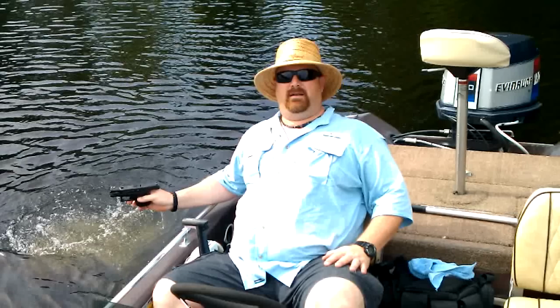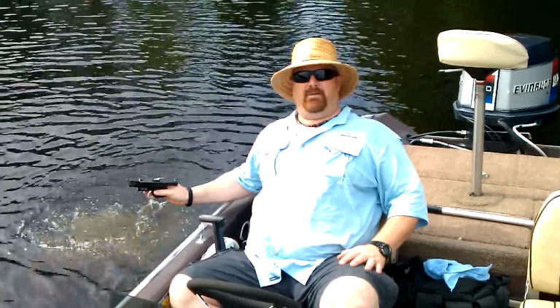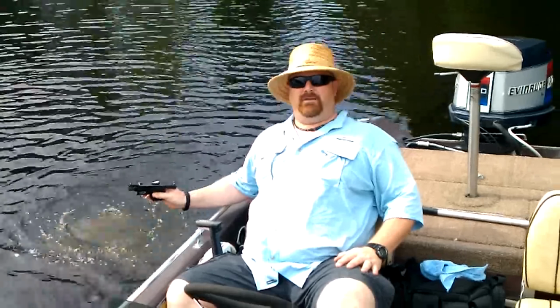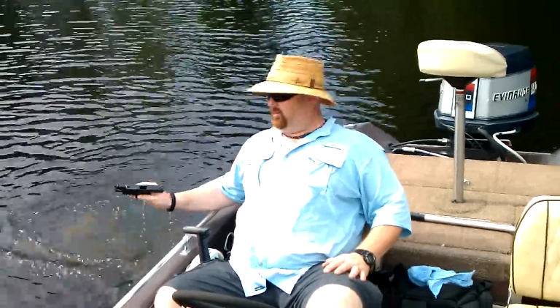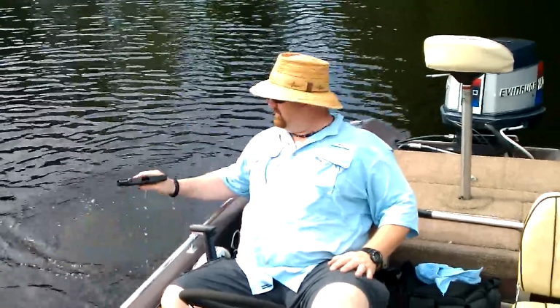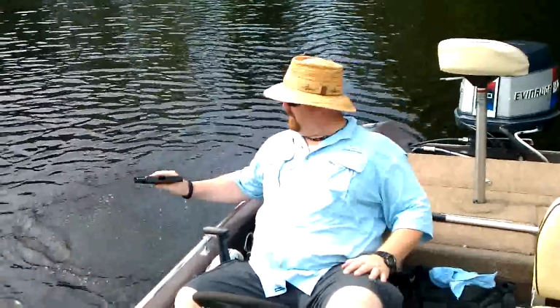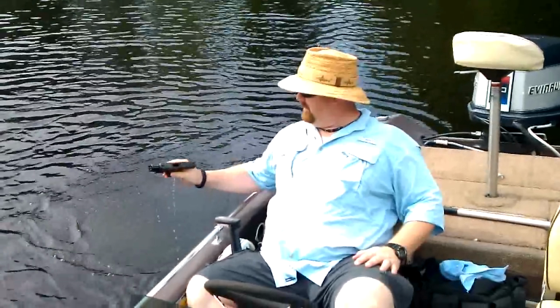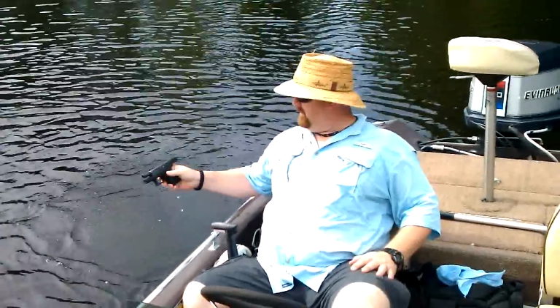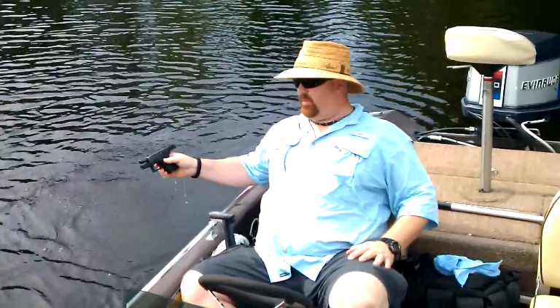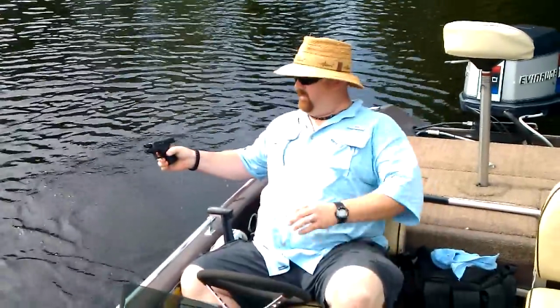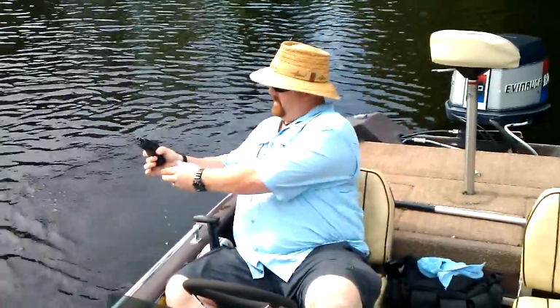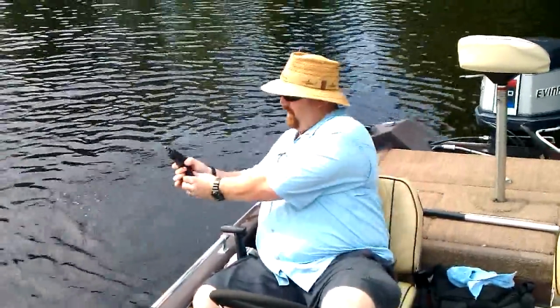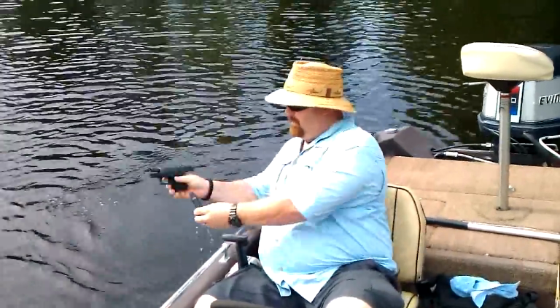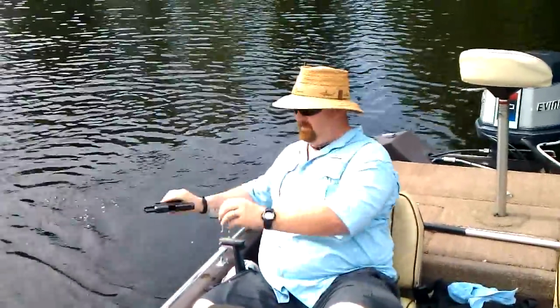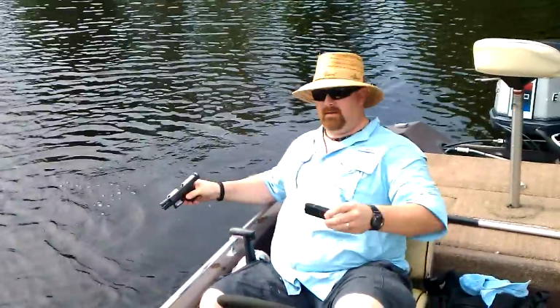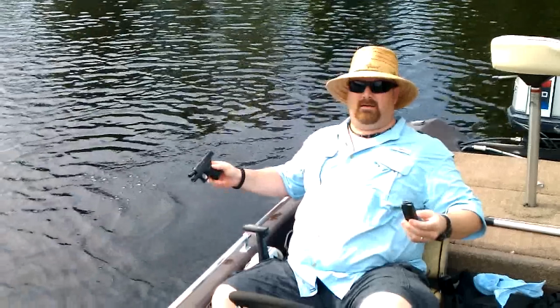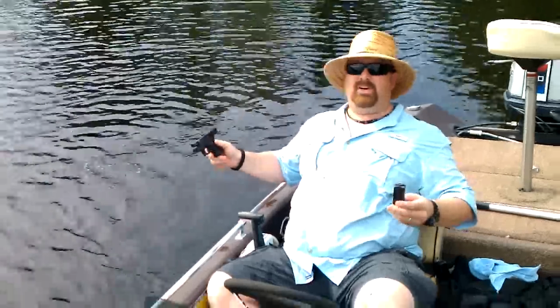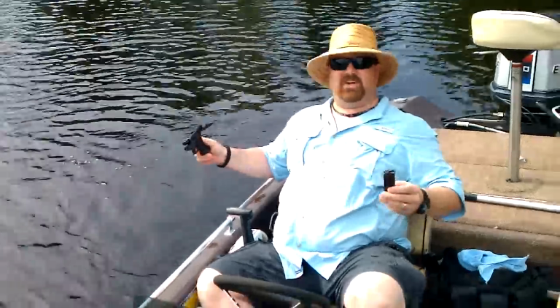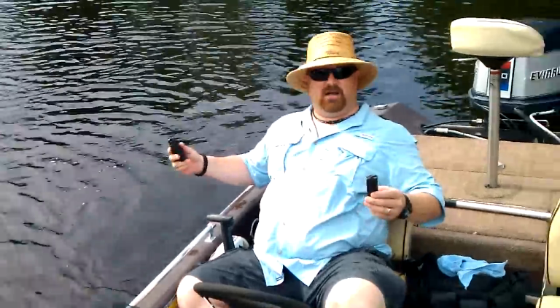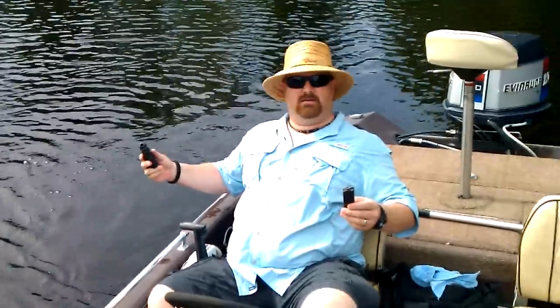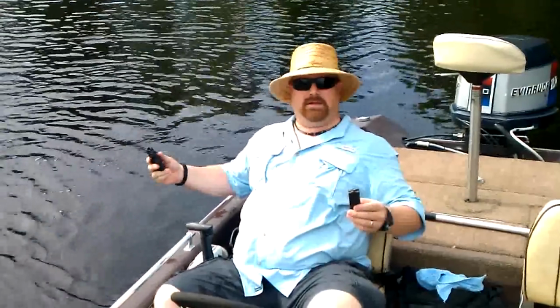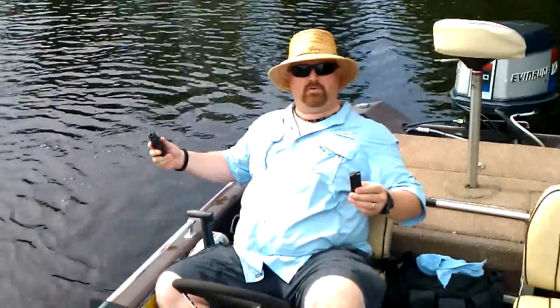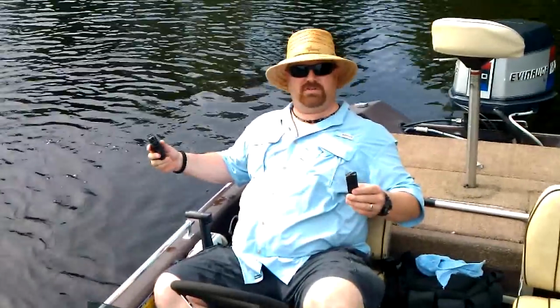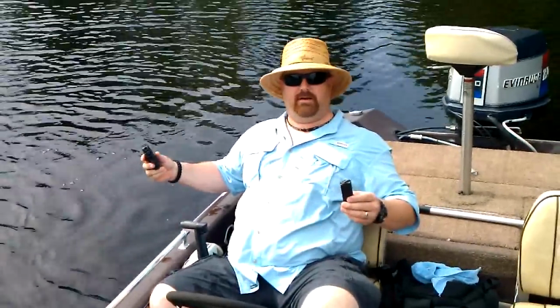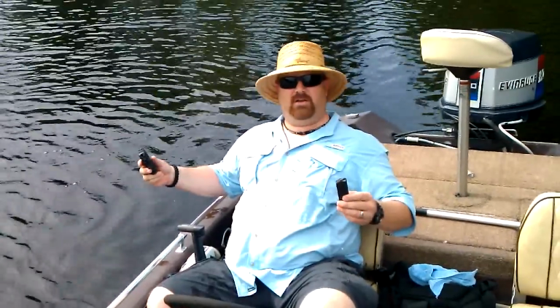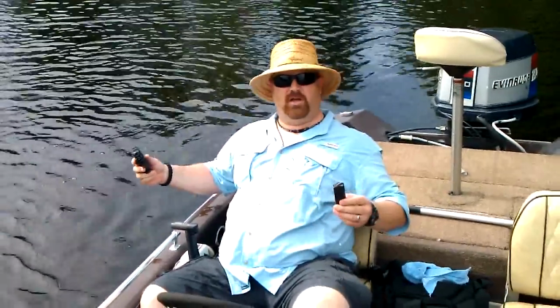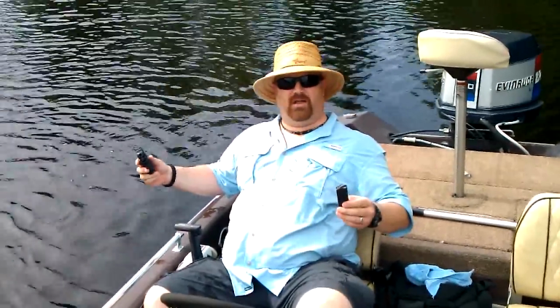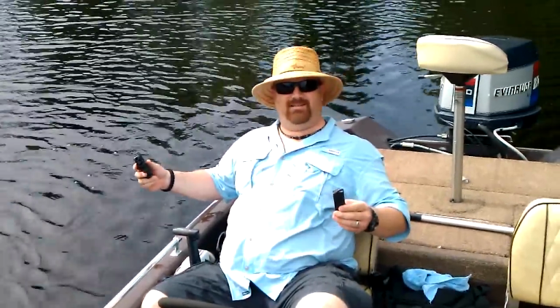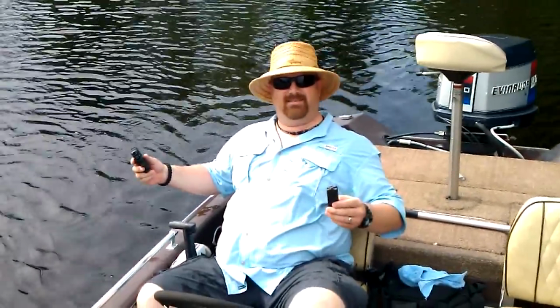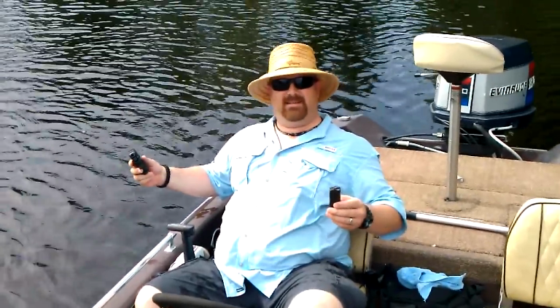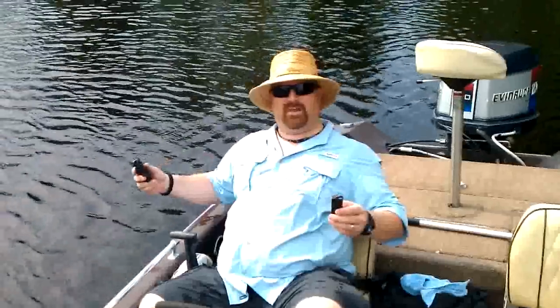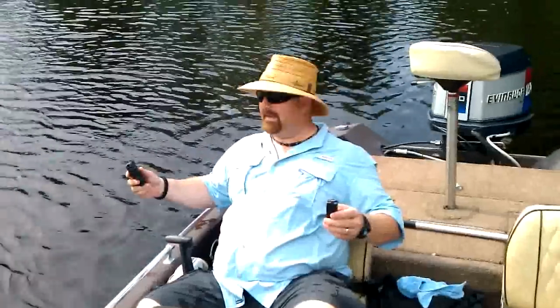Nine rounds and it worked flawlessly. Why? Because it's a Glock. Love Glock. That was kind of janky.